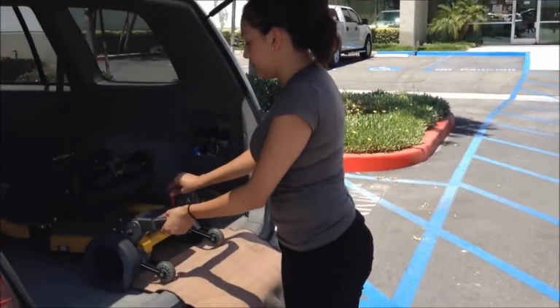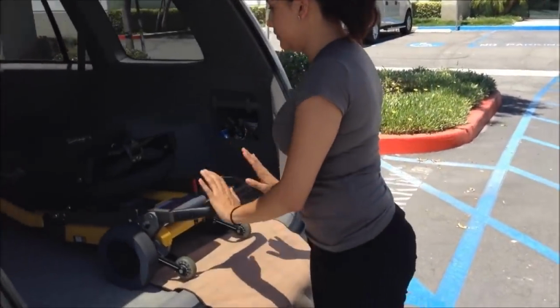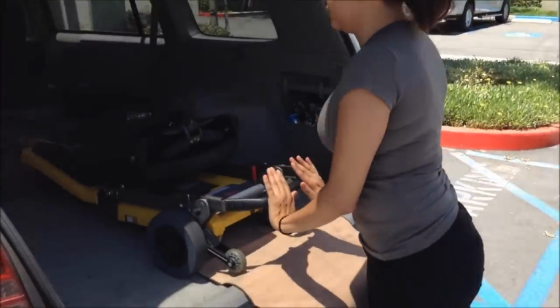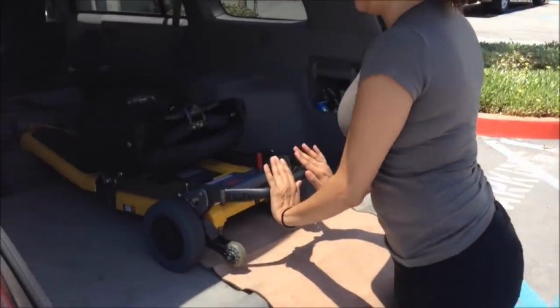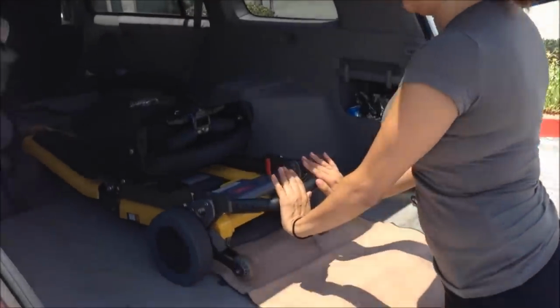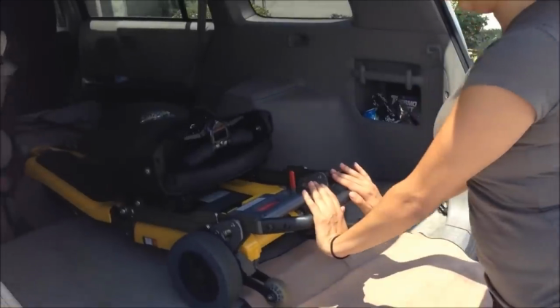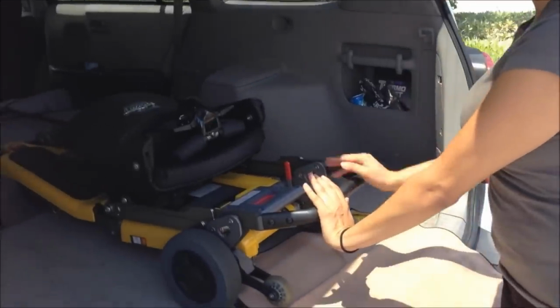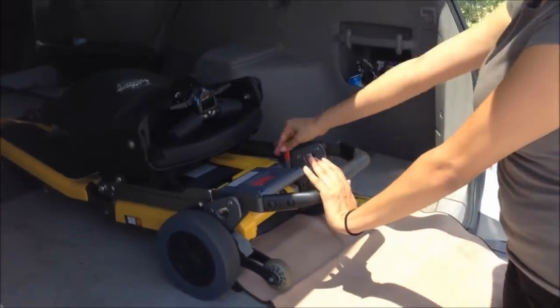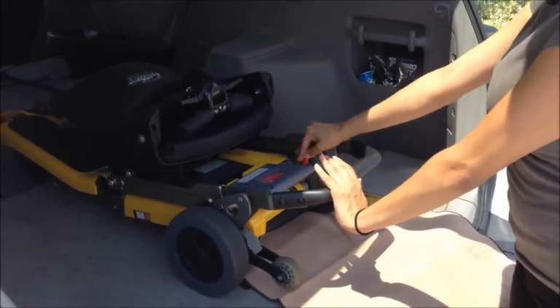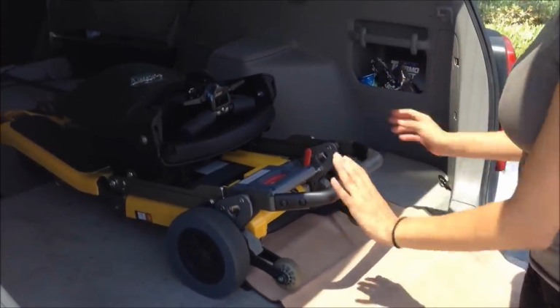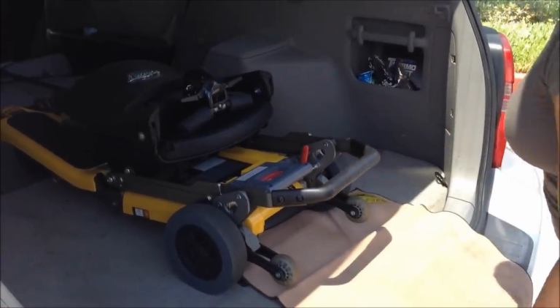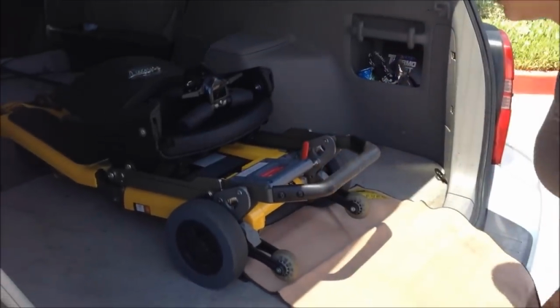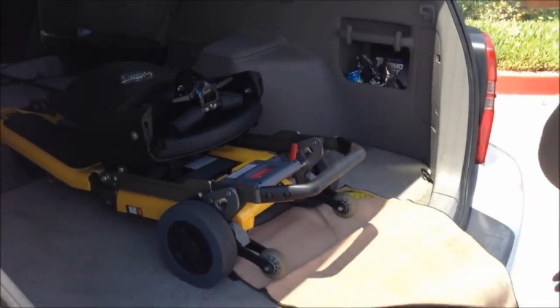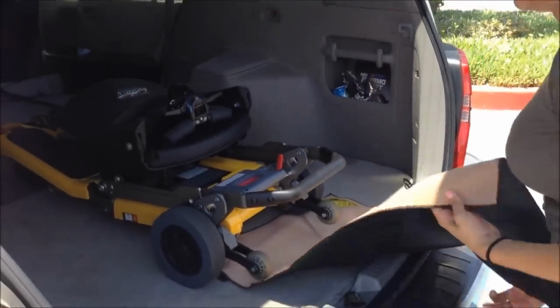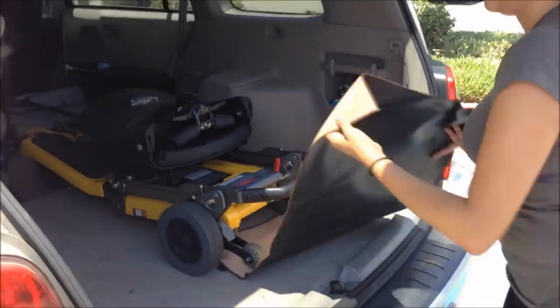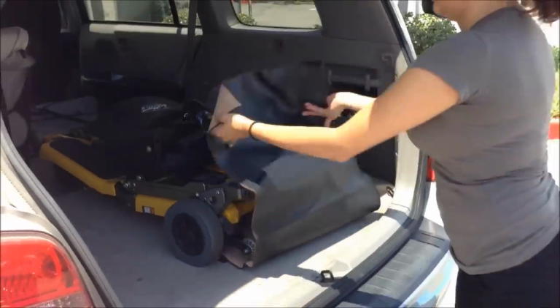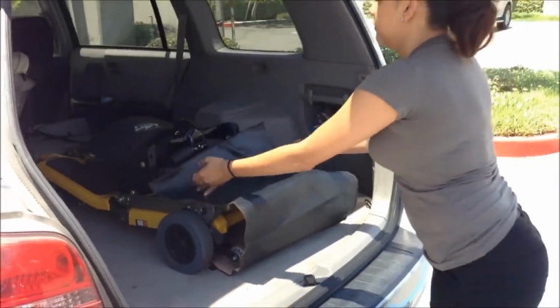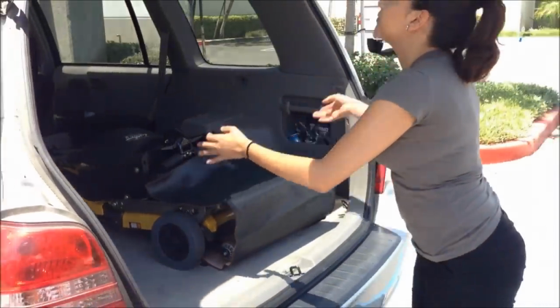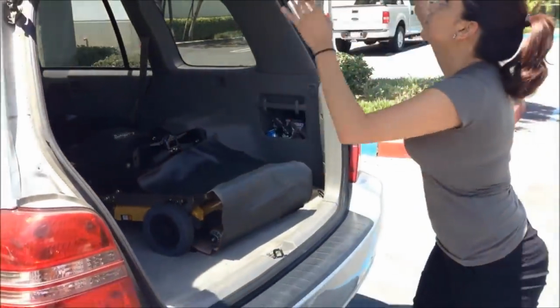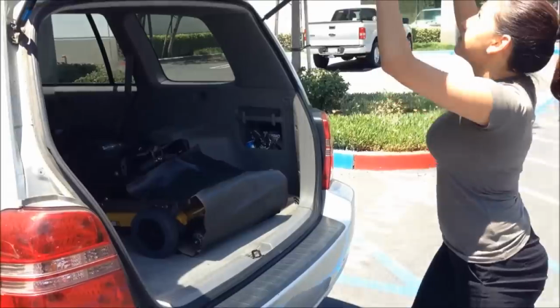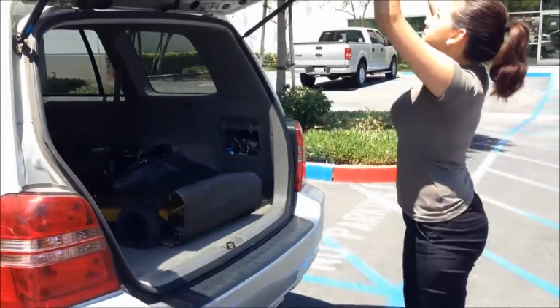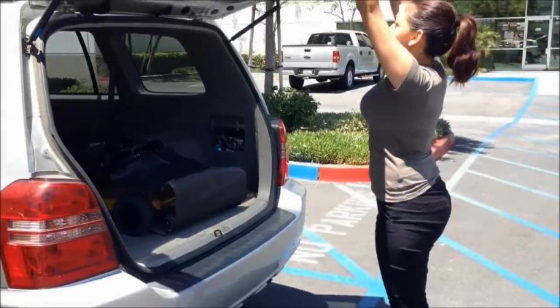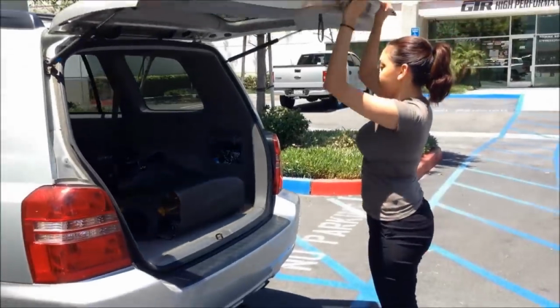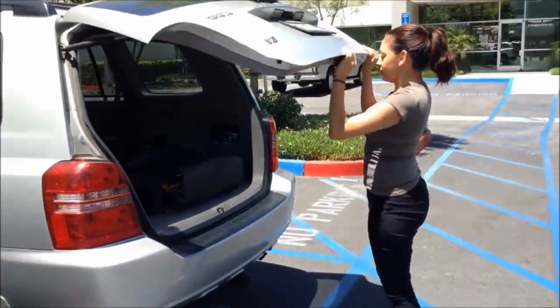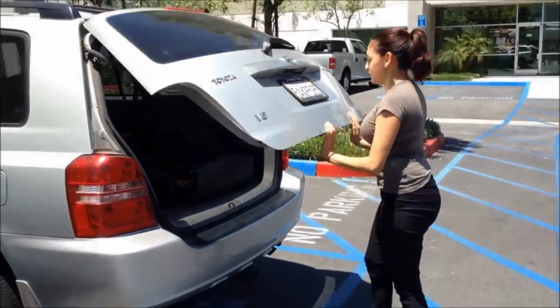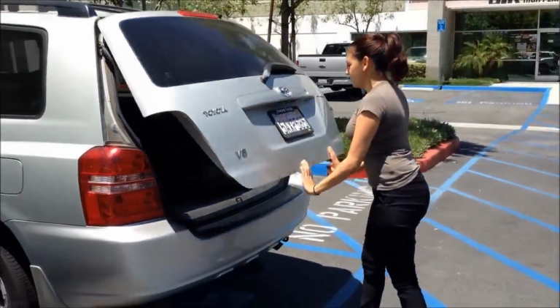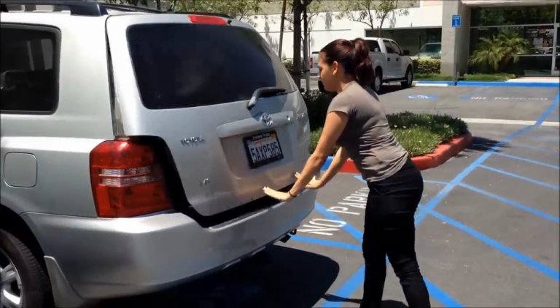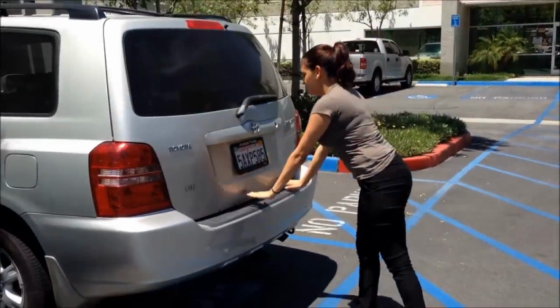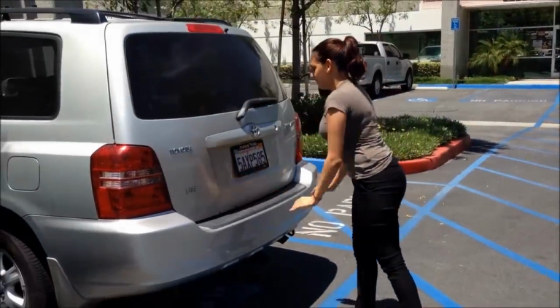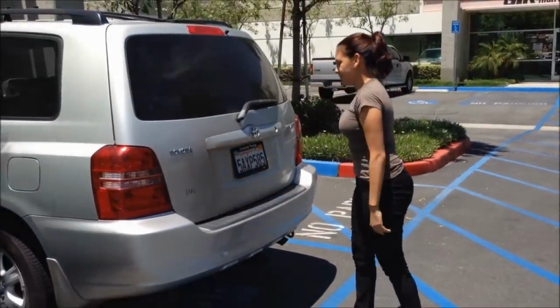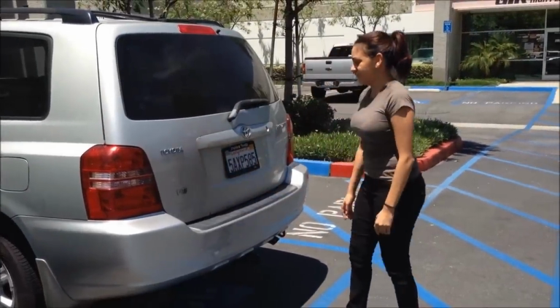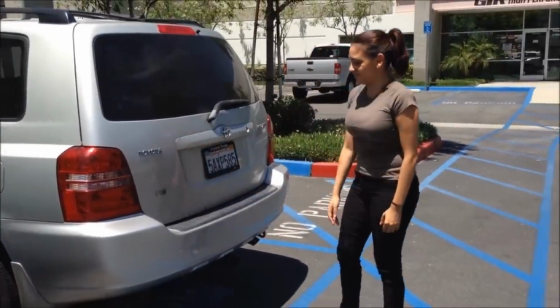To drive the scooter deeper into the trunk, push the magnetic brake, push forward, and pull the lever back. For more information, visit our website.